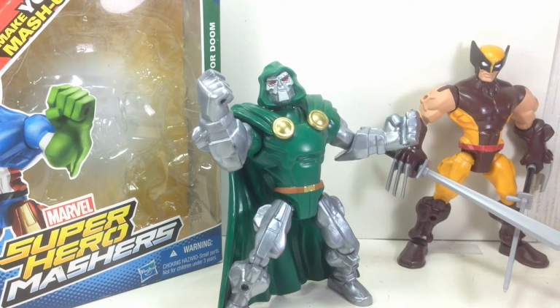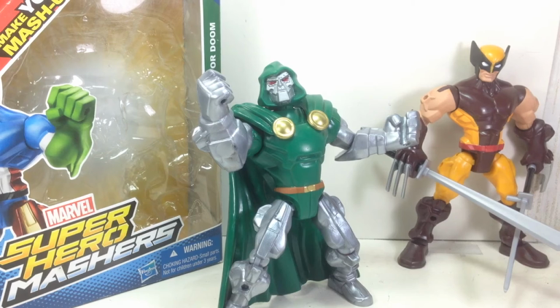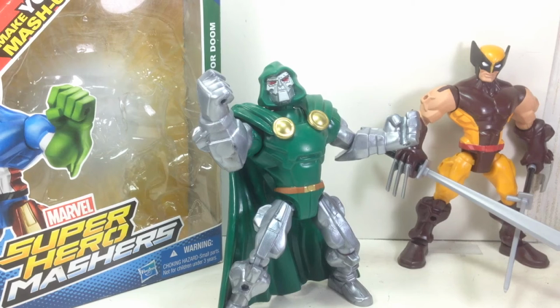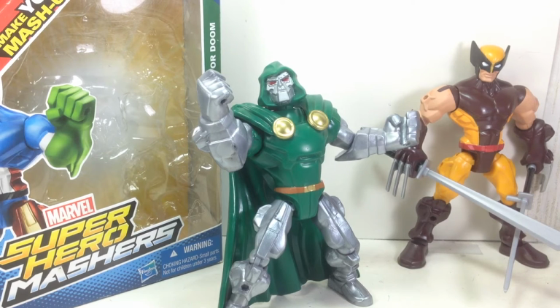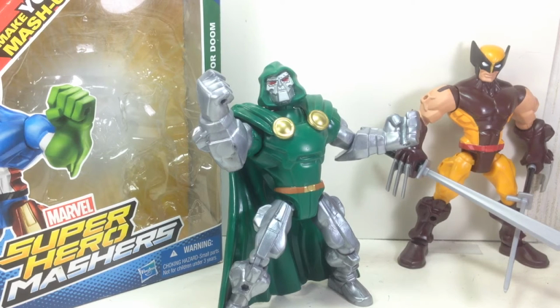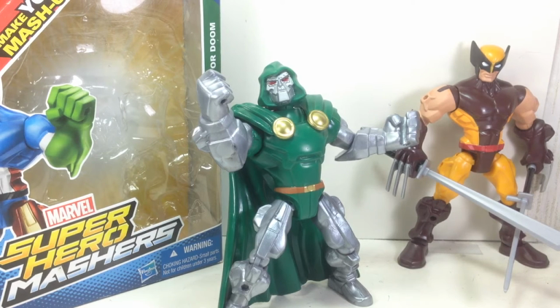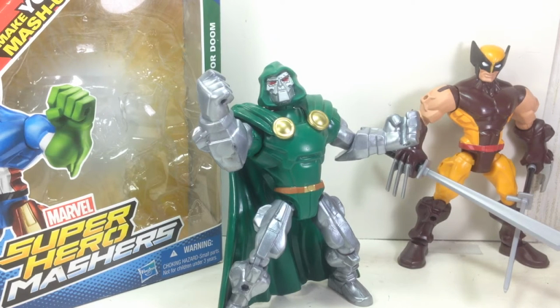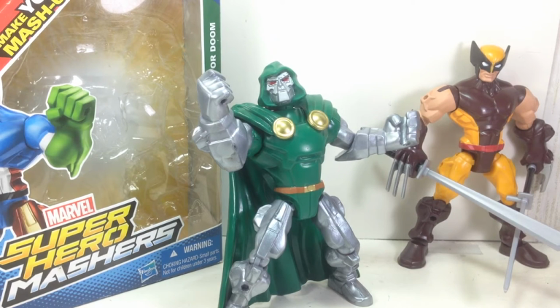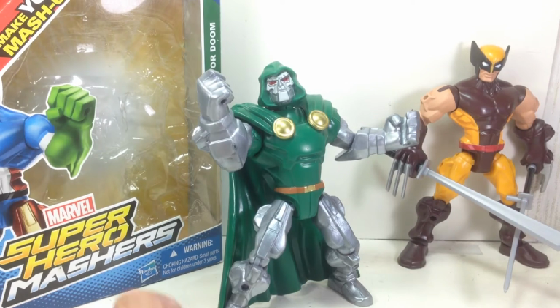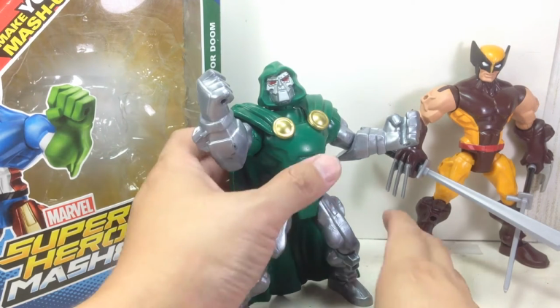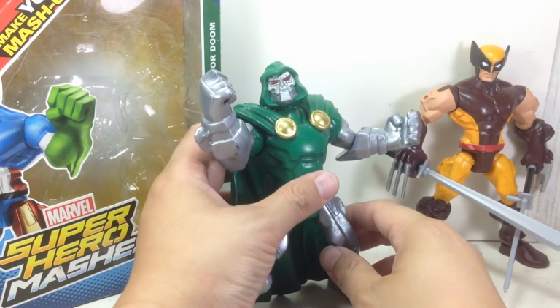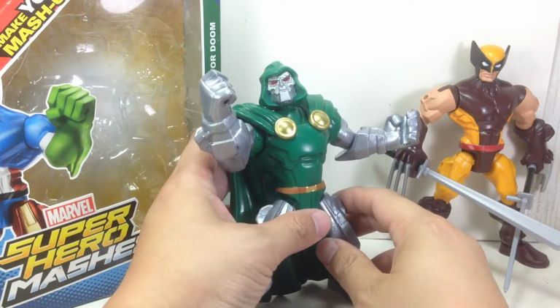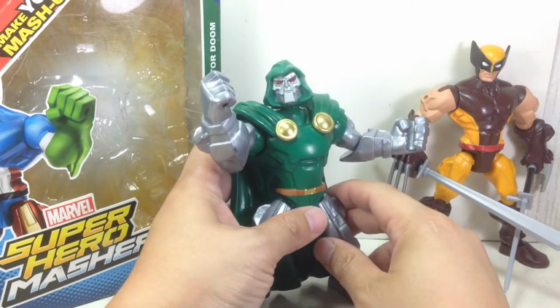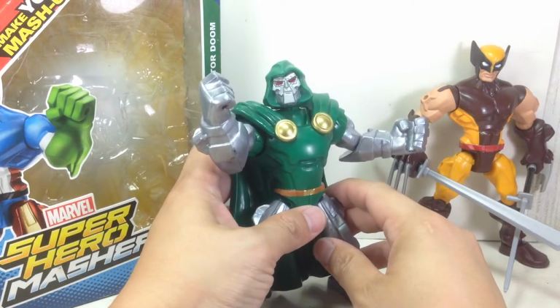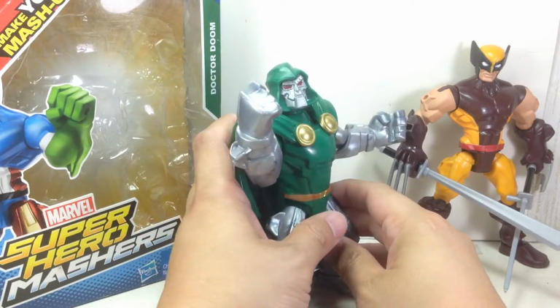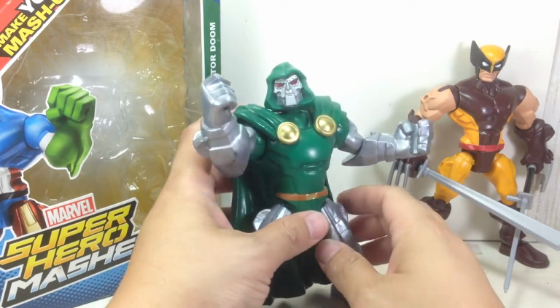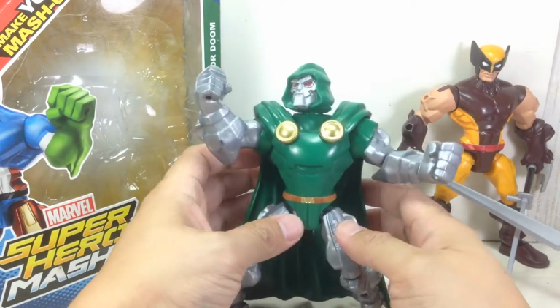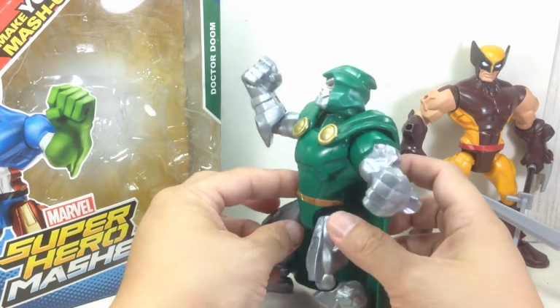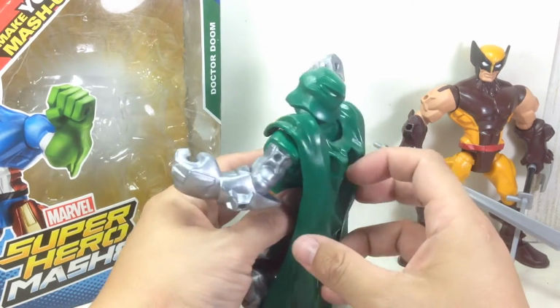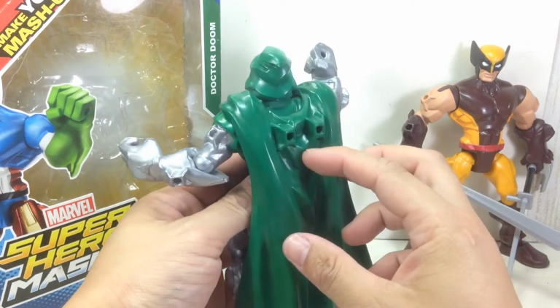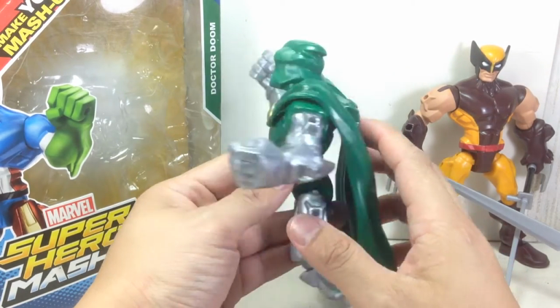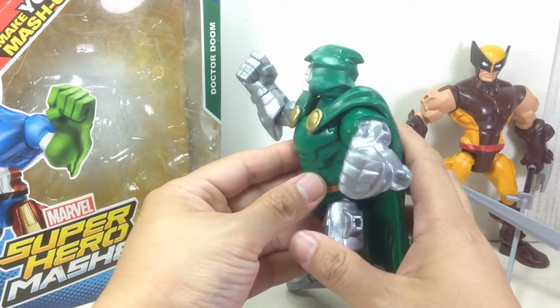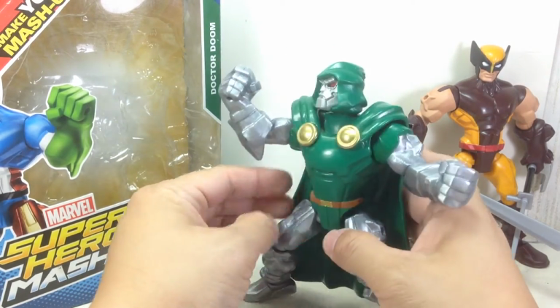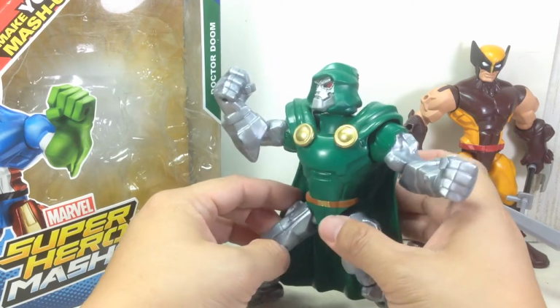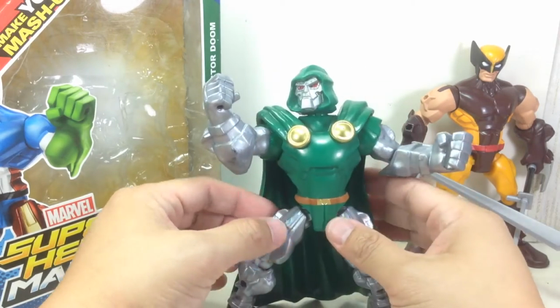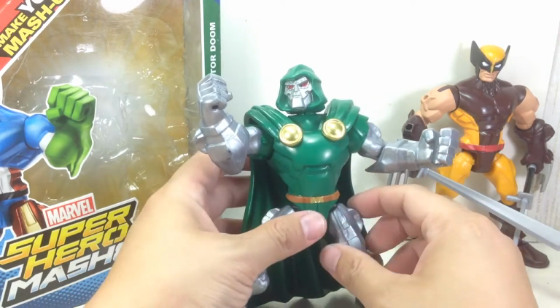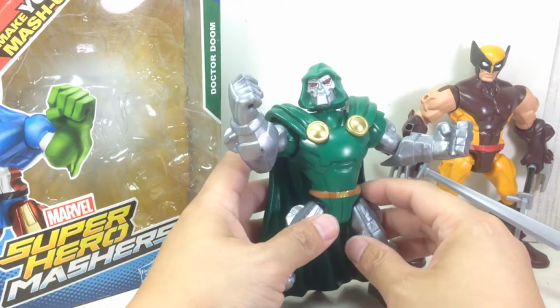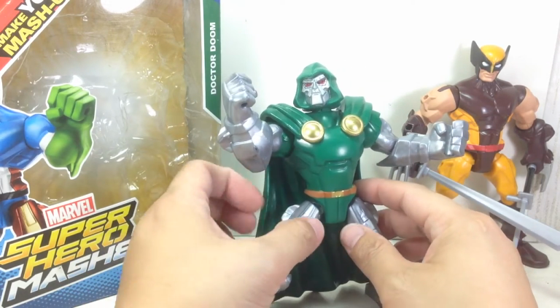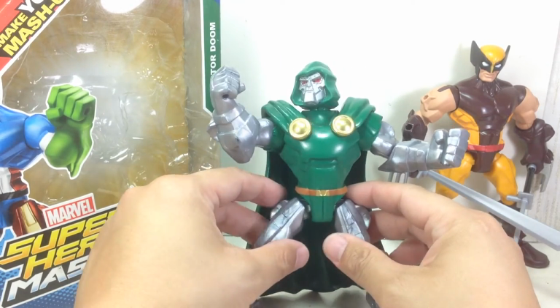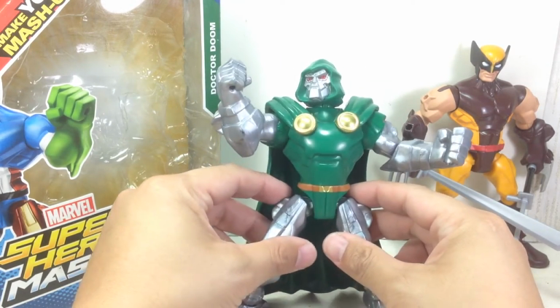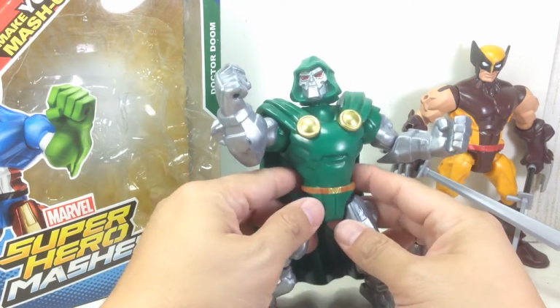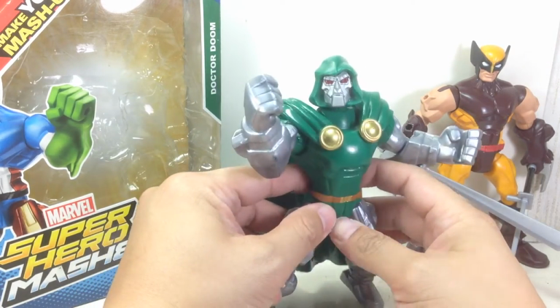This is the Marvel Super Hero Mashers Doctor Doom, one of the more iconic villains in the Marvel Universe. He is part of the first releases of these Super Hero Mashers, and he looks so awesome and menacing.